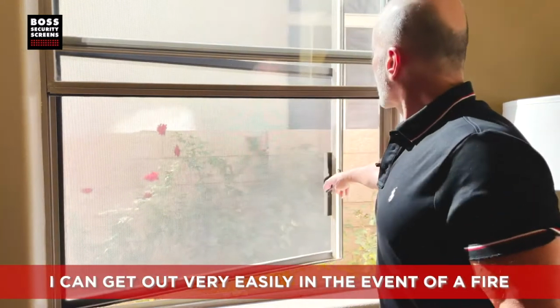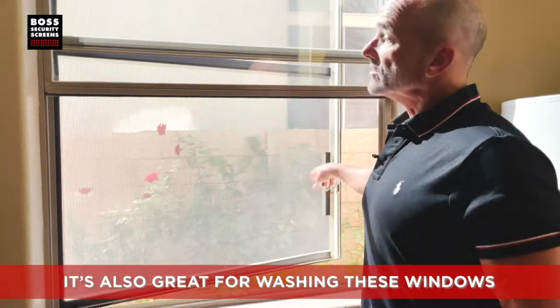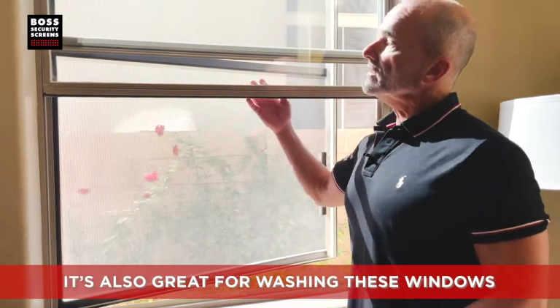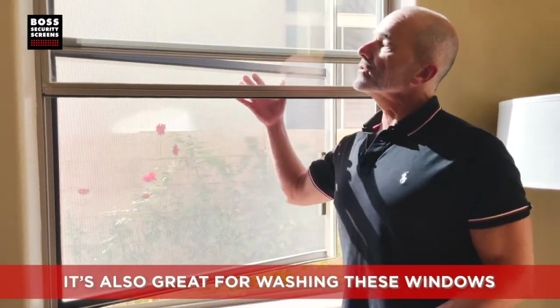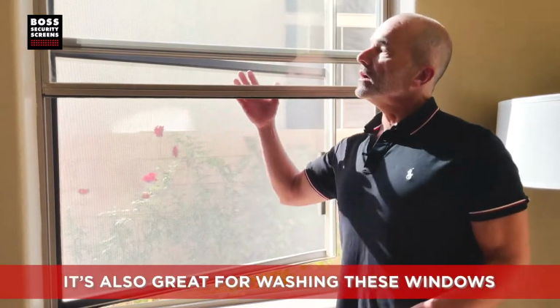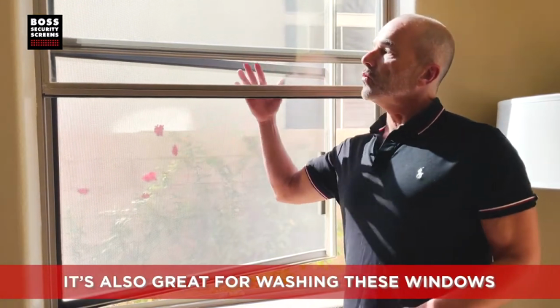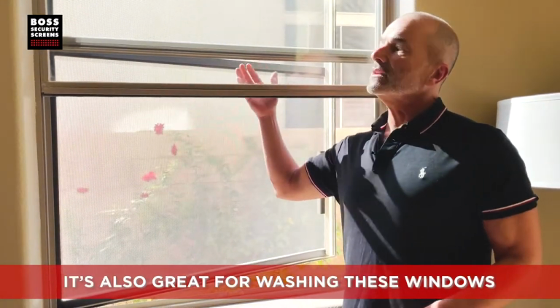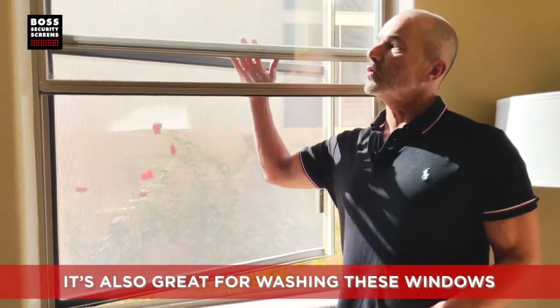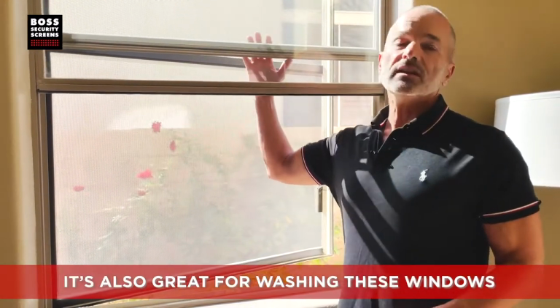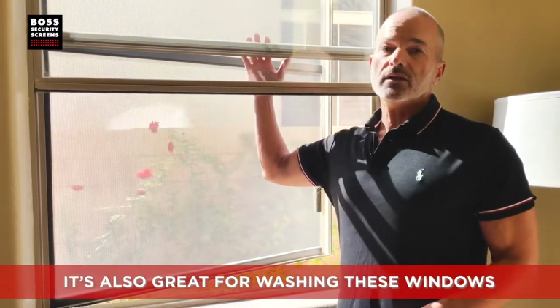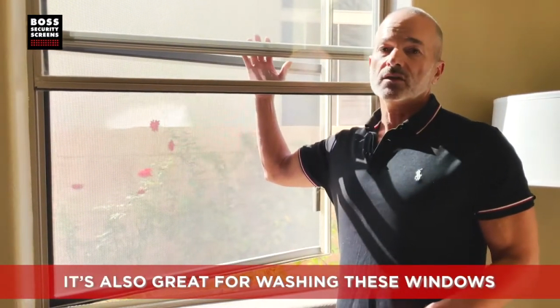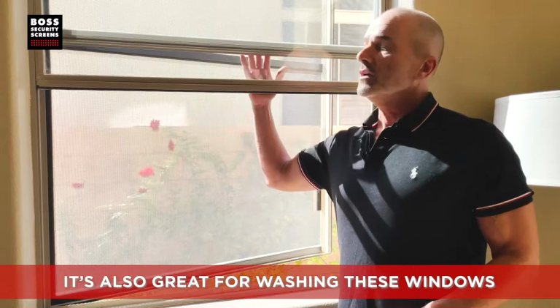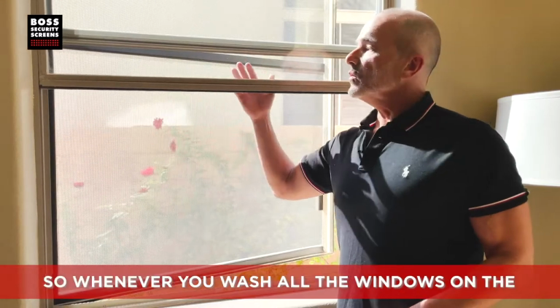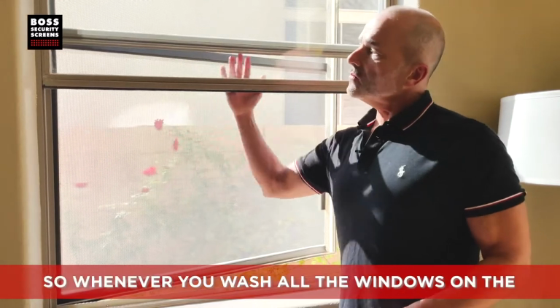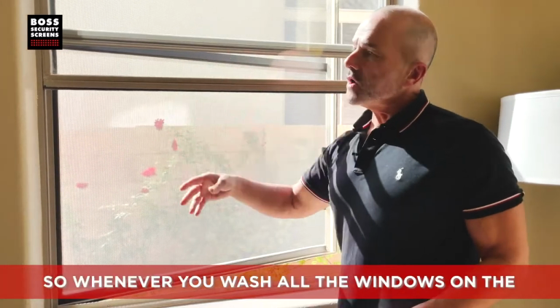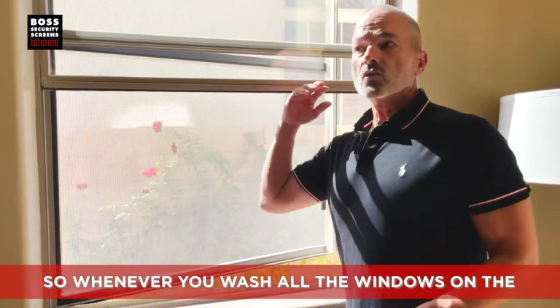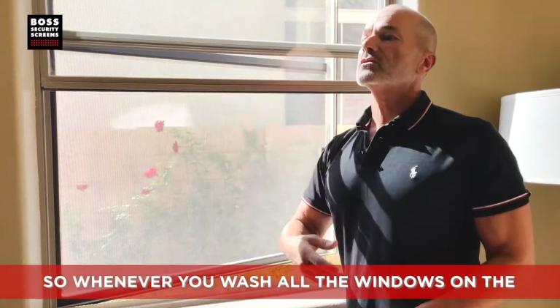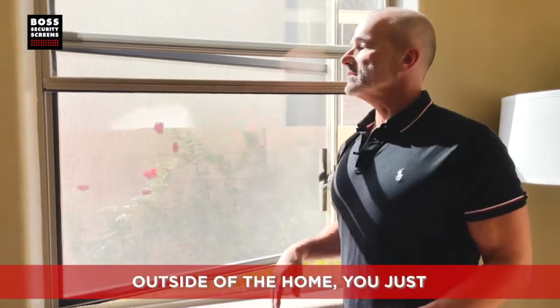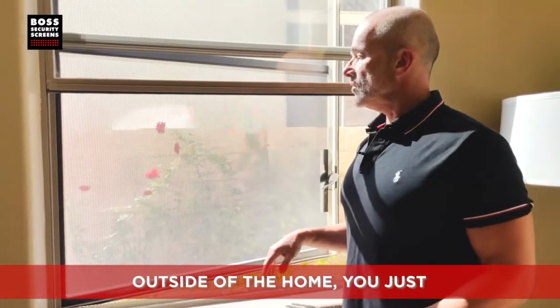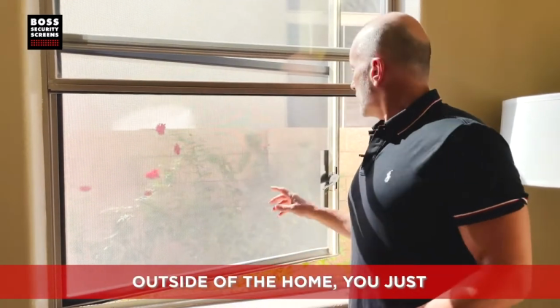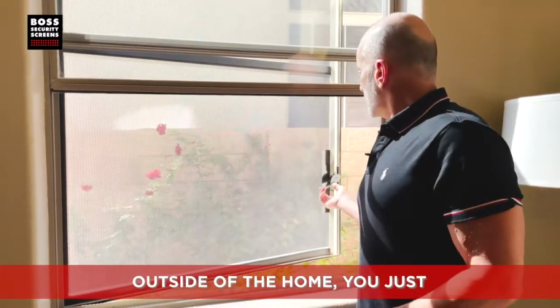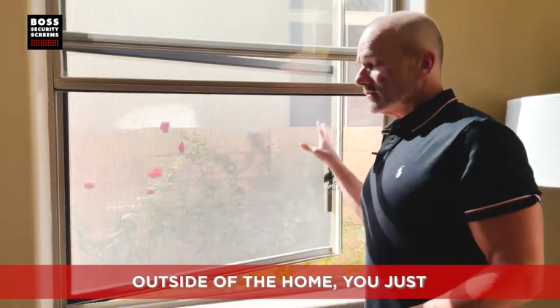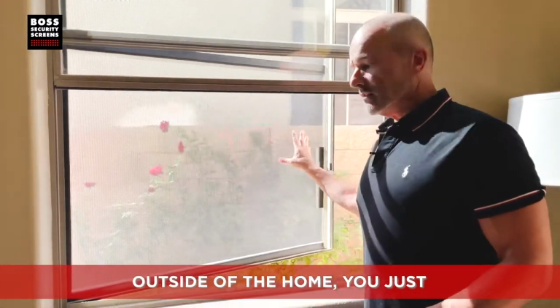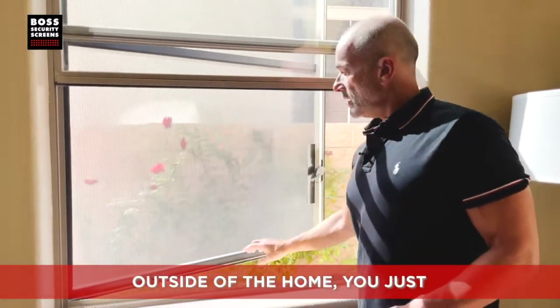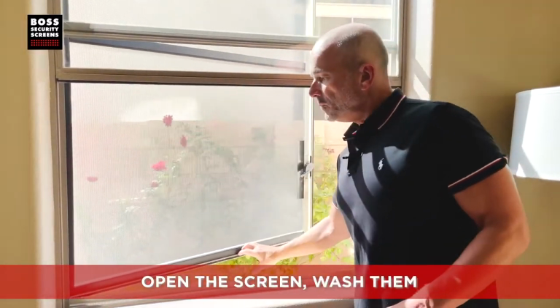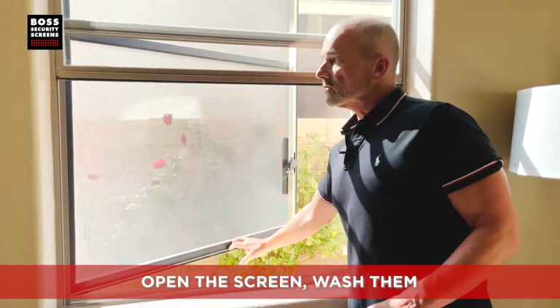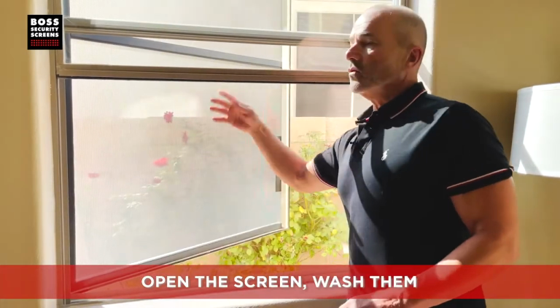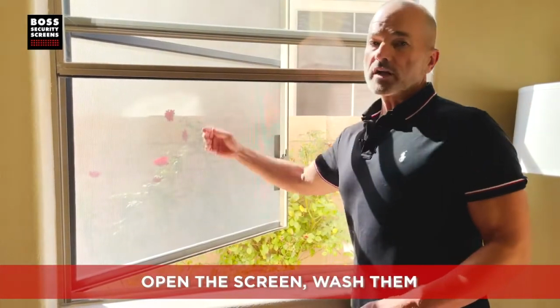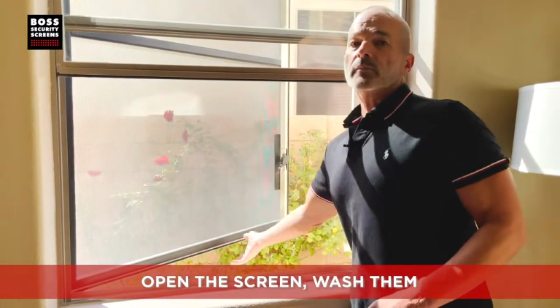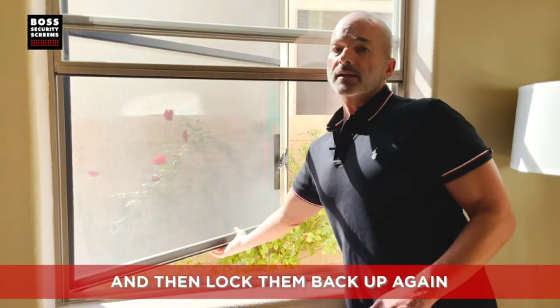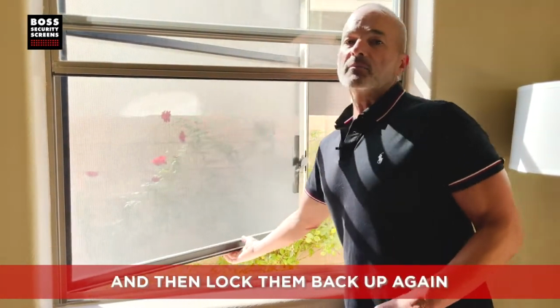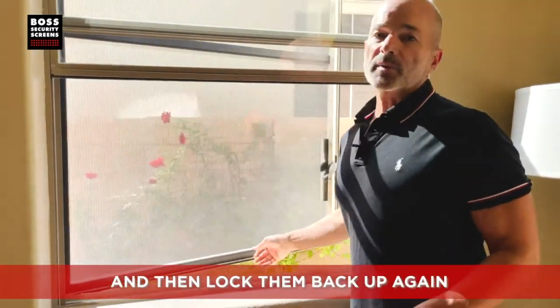It's also great for washing these windows. Whenever you wash the windows on the outside of the home, you just open the screen, wash them, and then lock them back up again.